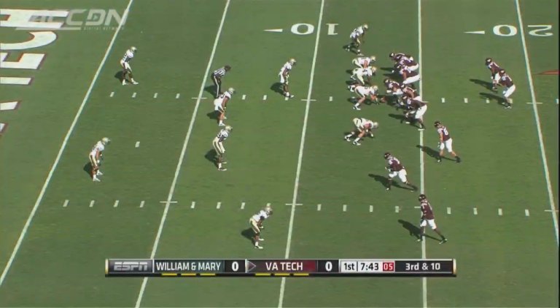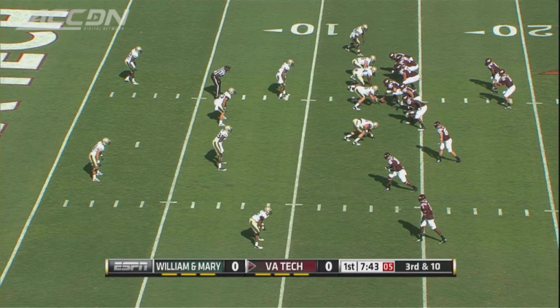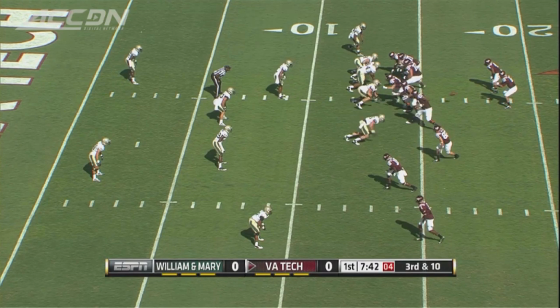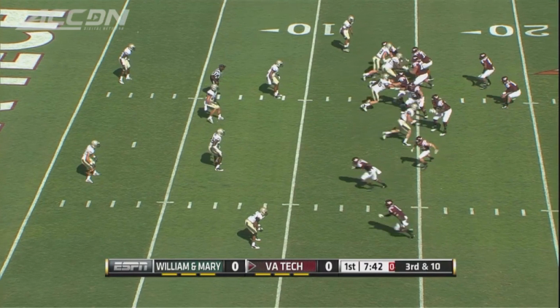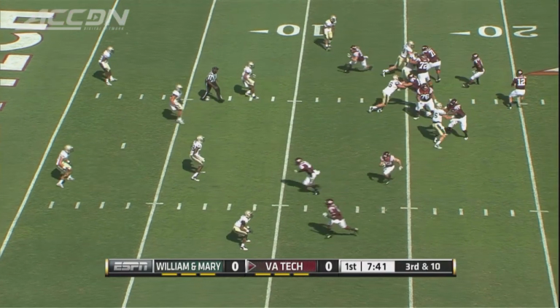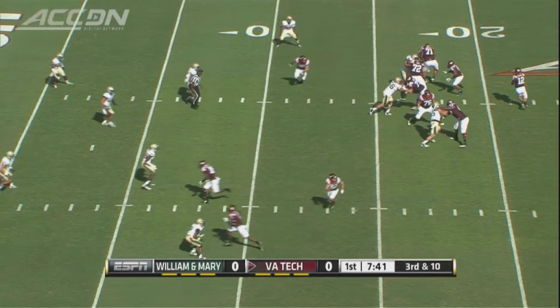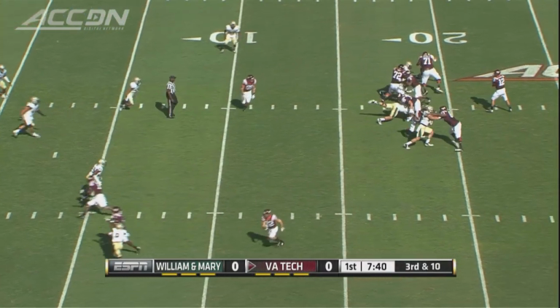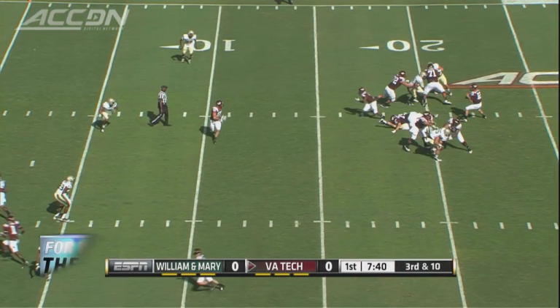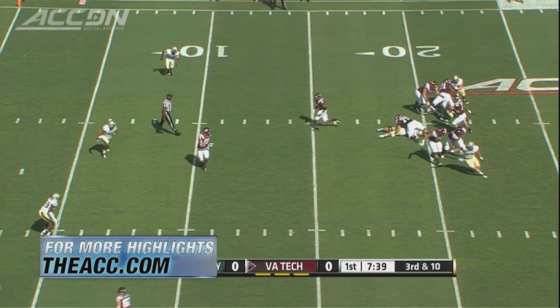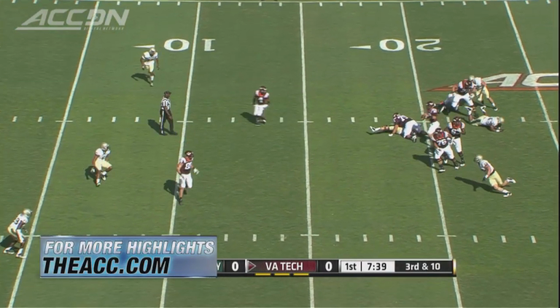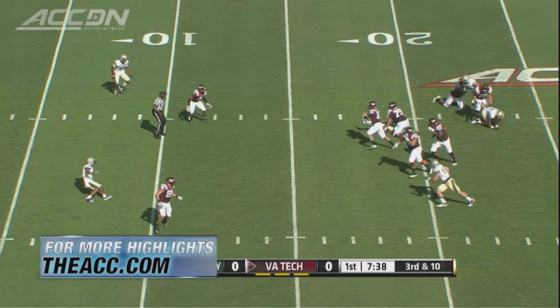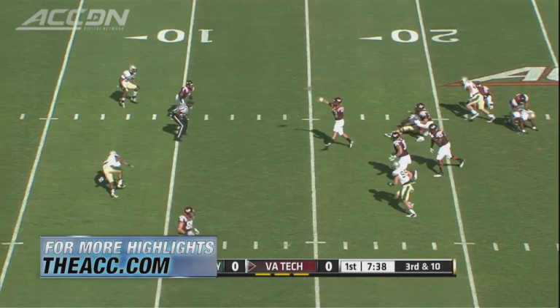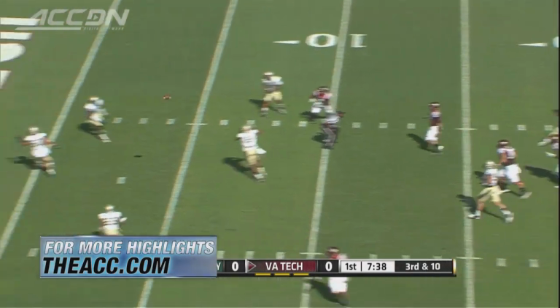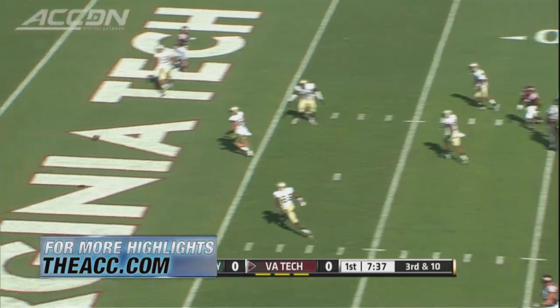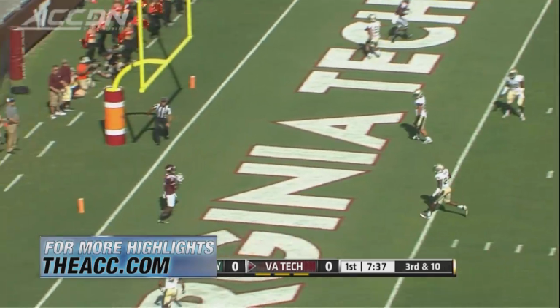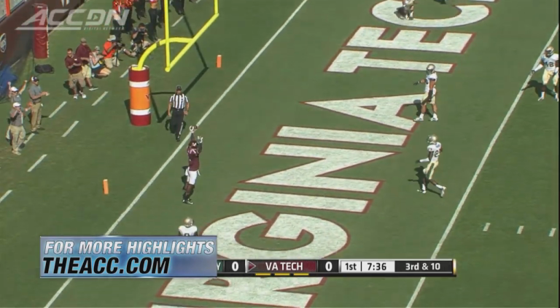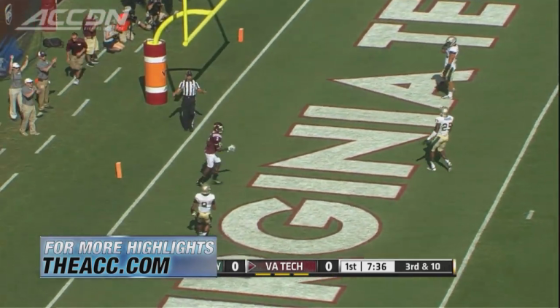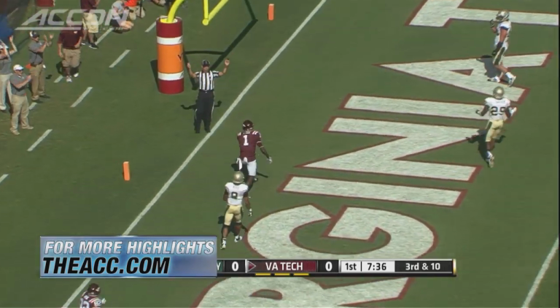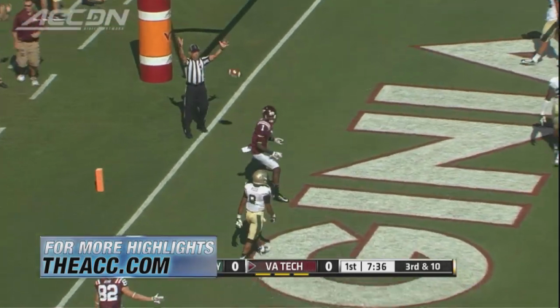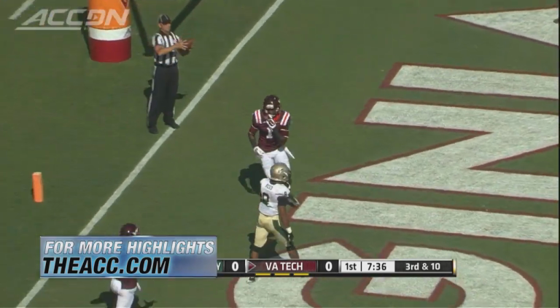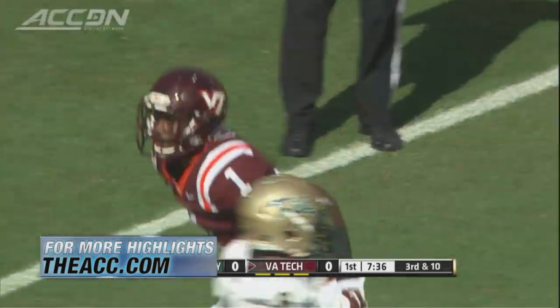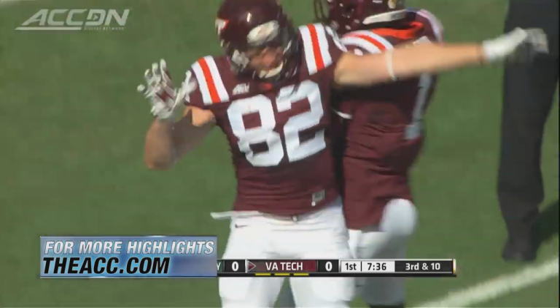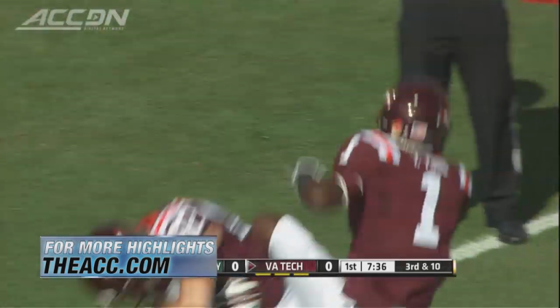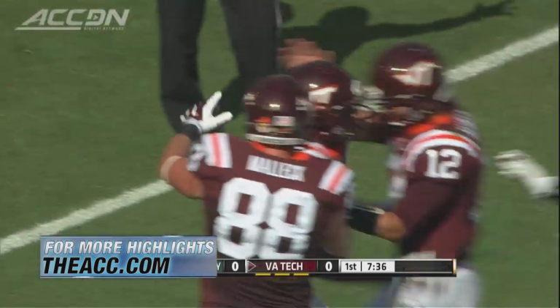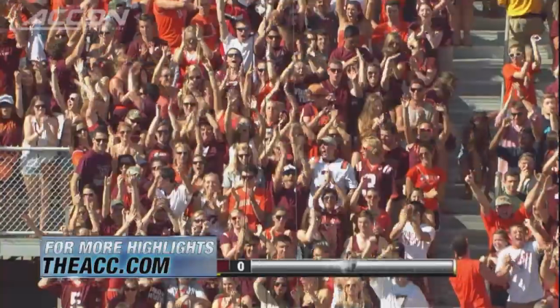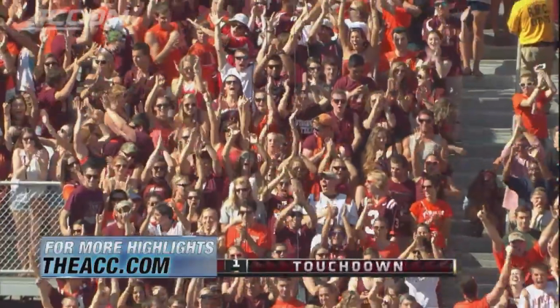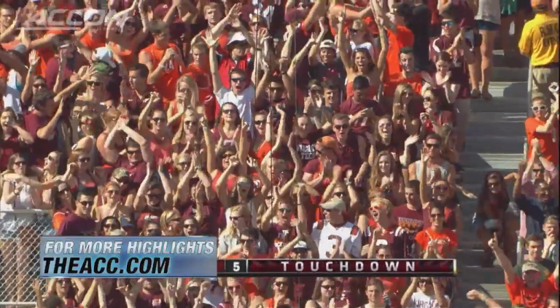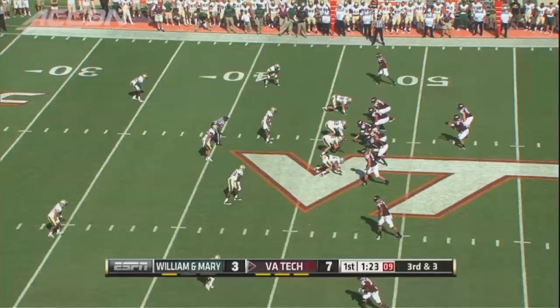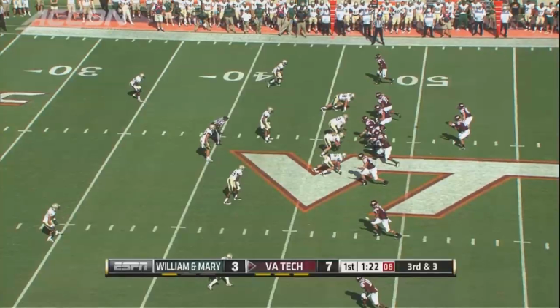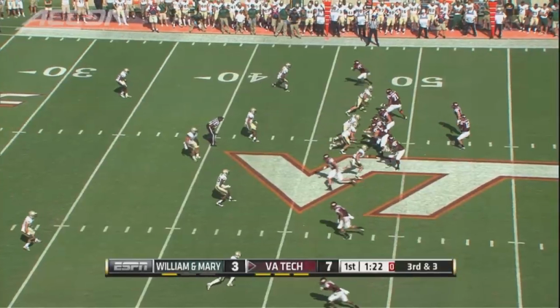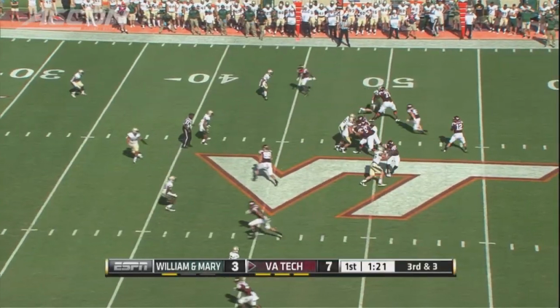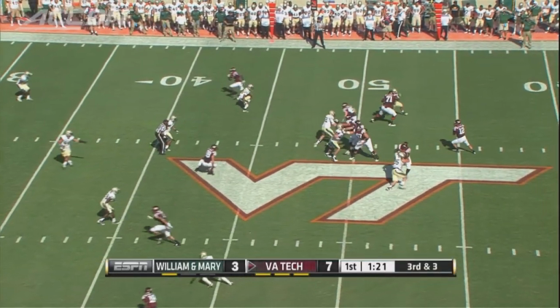First quarter, the new starting quarterback for the Hokies, Michael Brewer, steps up in the pocket. Isaiah Ford — the defense should be arrested for neglect, leaving Ford wide open — 13-yard touchdown. The first Brewer touchdown as a member of the Virginia Tech football team.